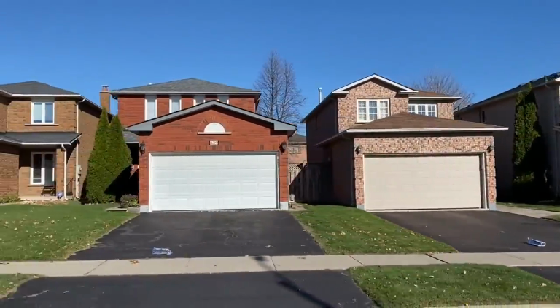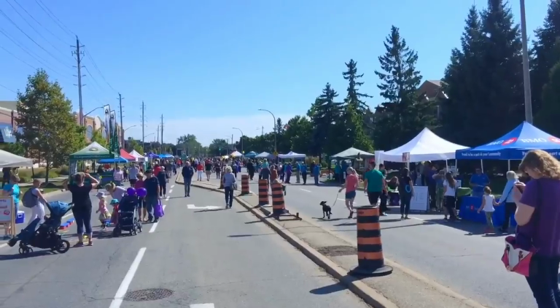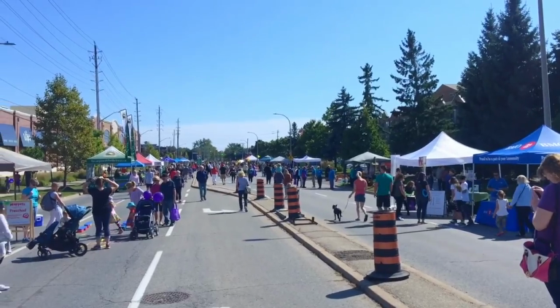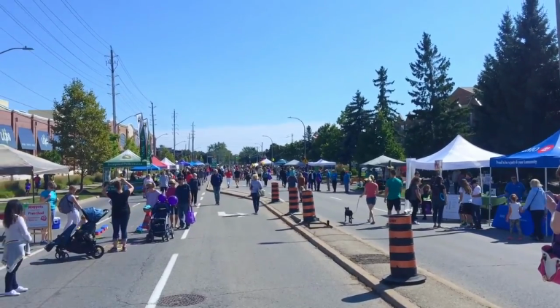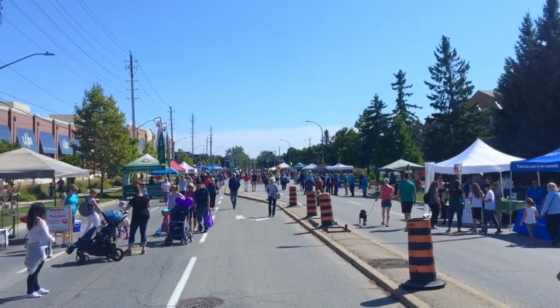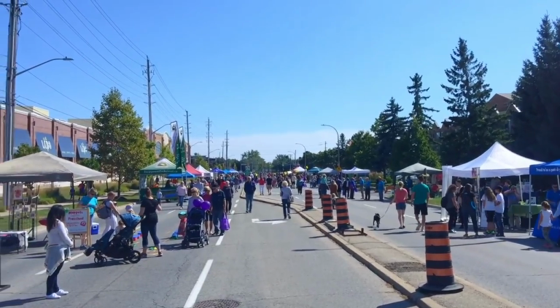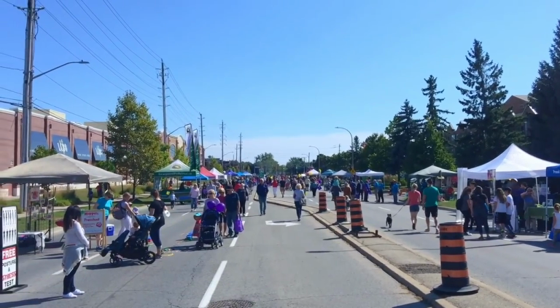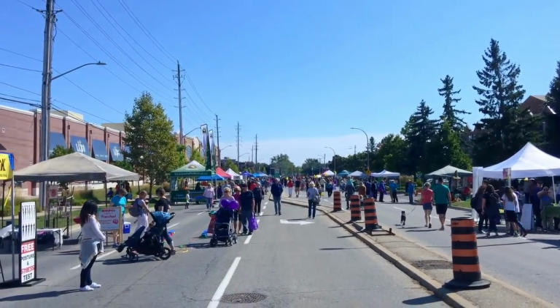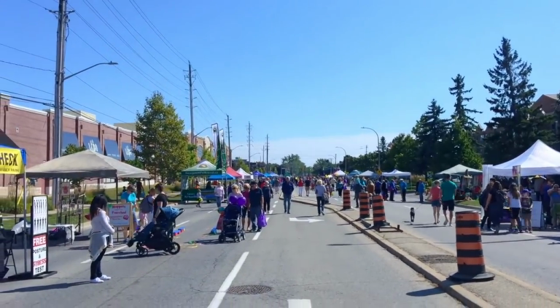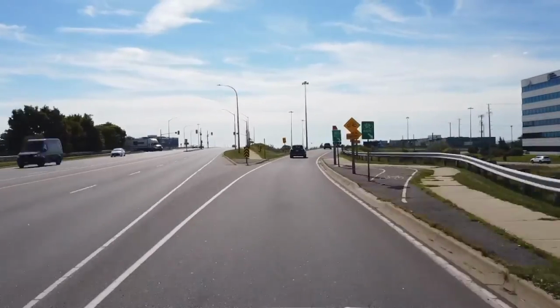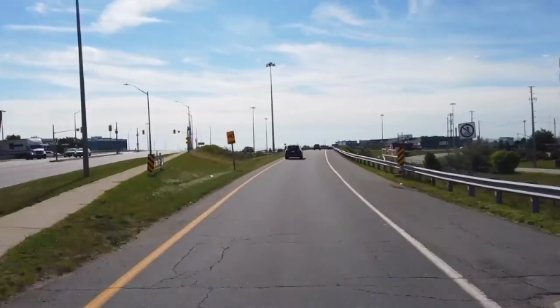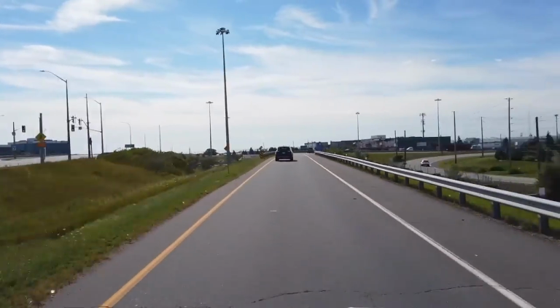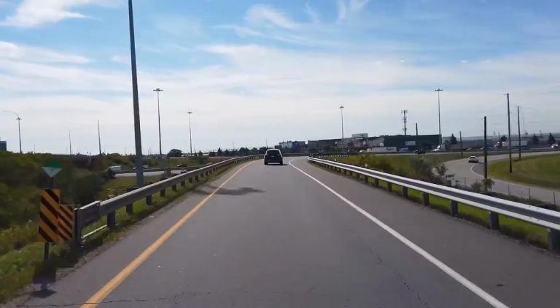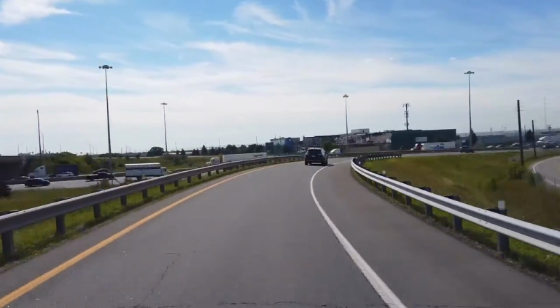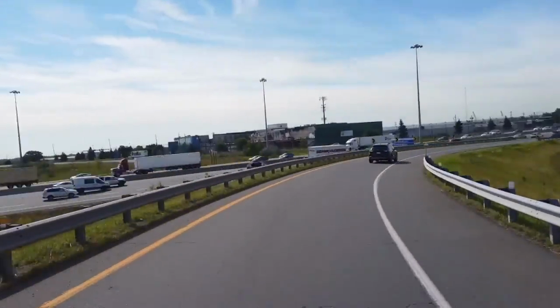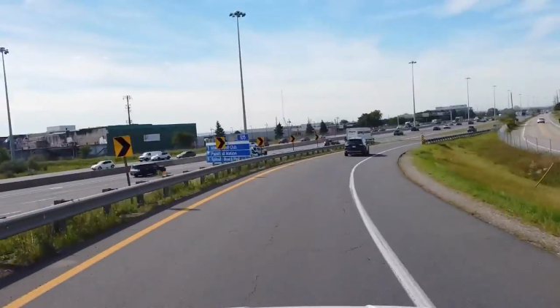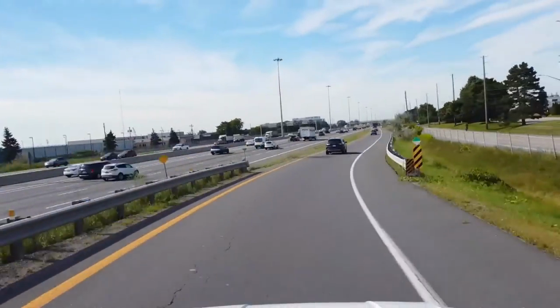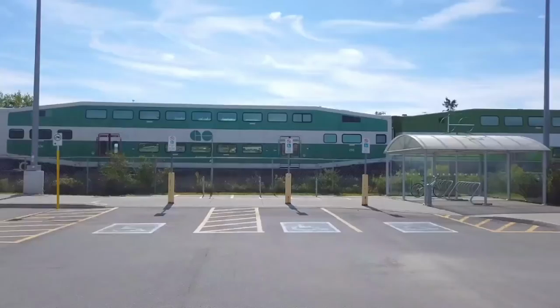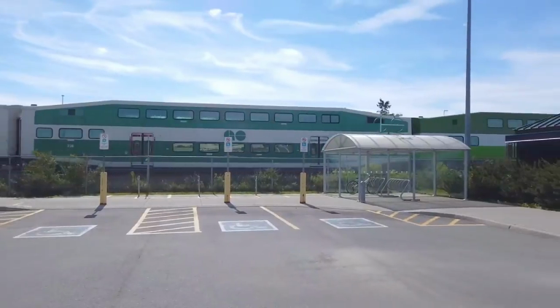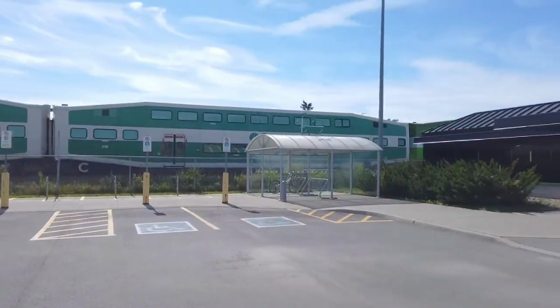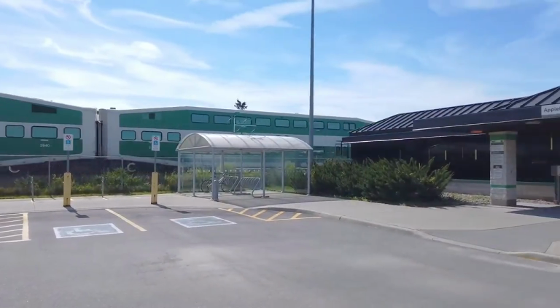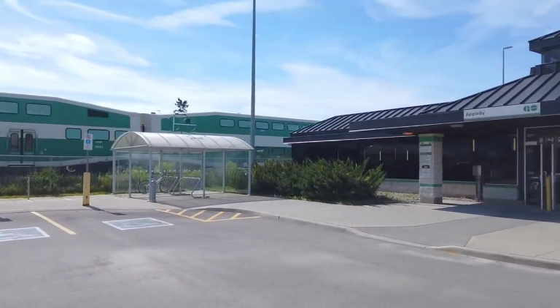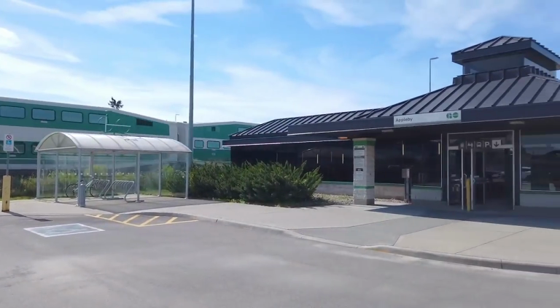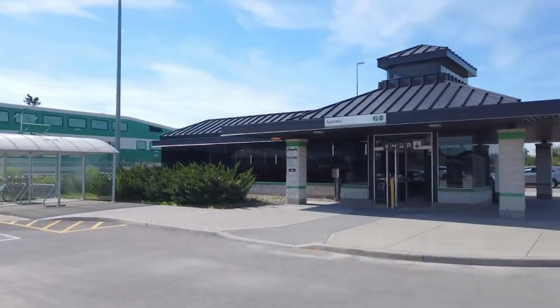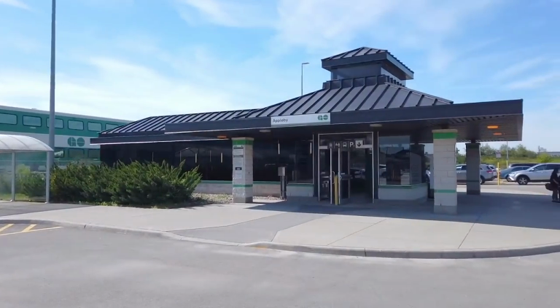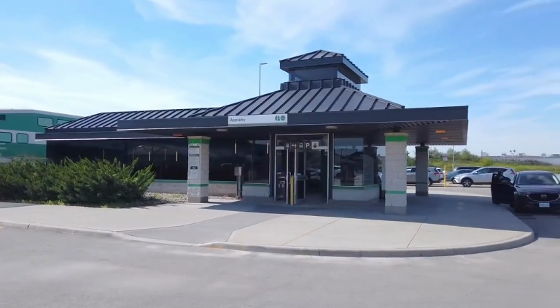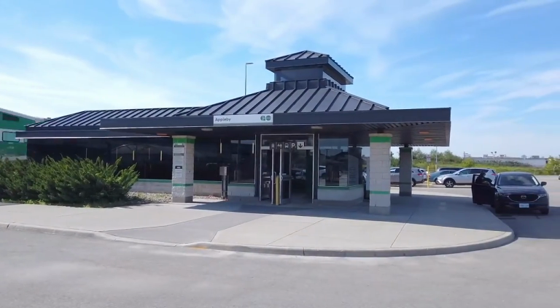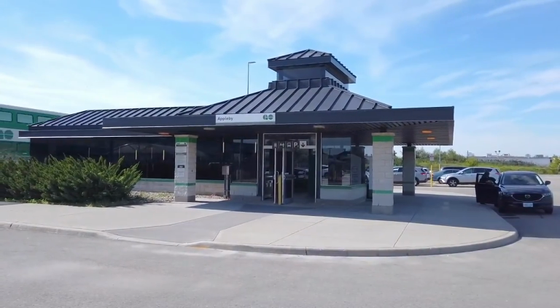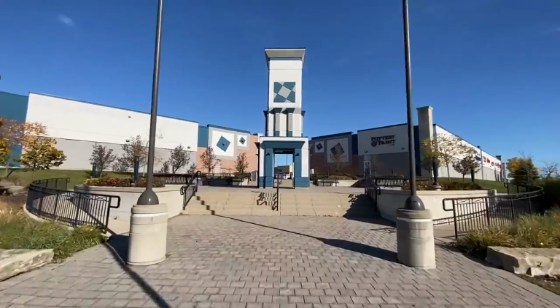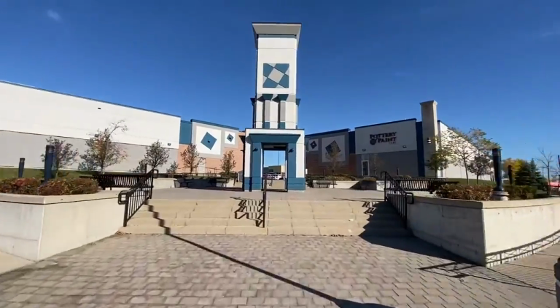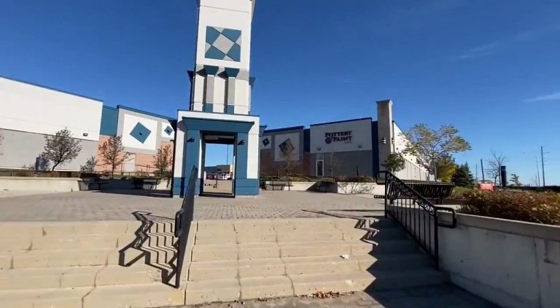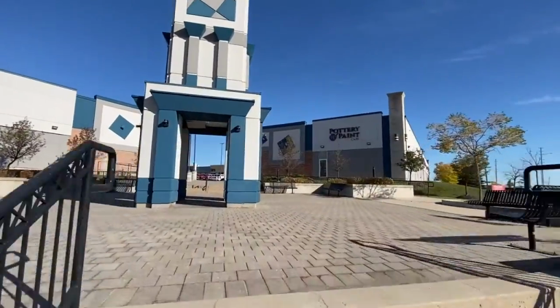Both offer amazing community feels, easy access to commuting hubs like the QEW and Appleby GO Station, as well as two major shopping plazas.